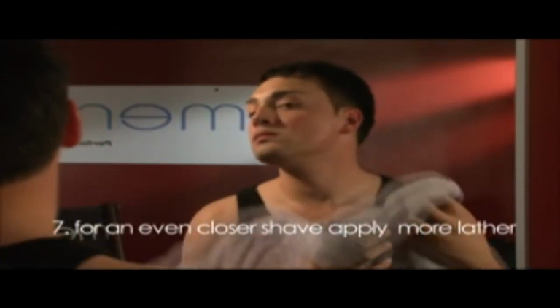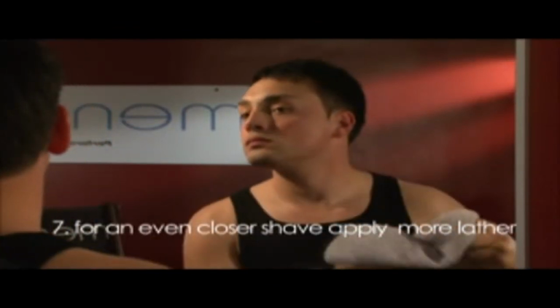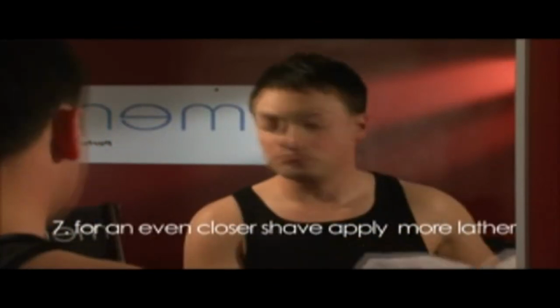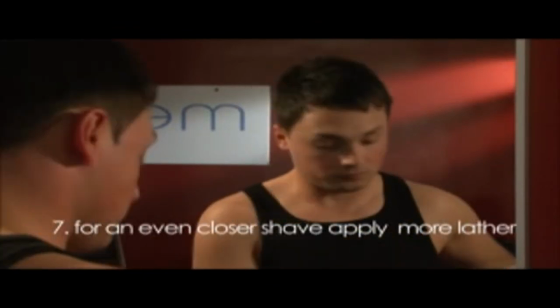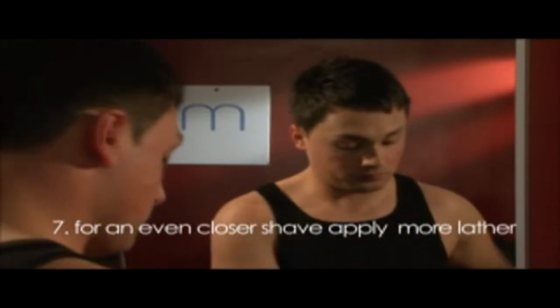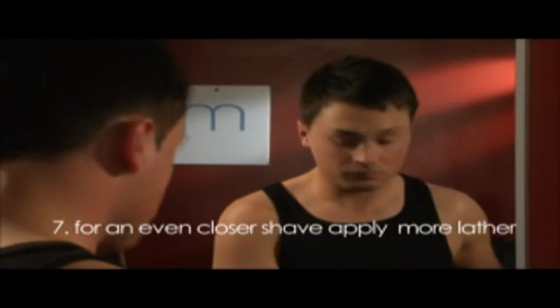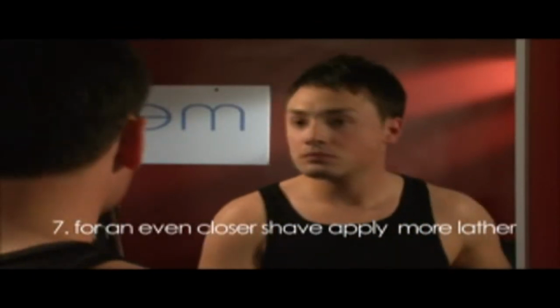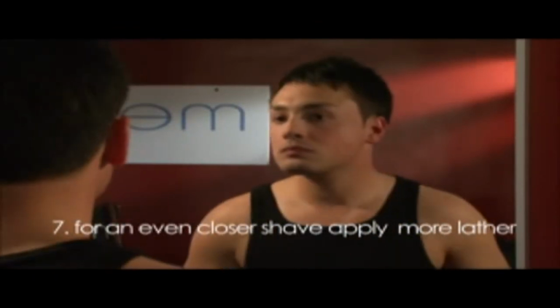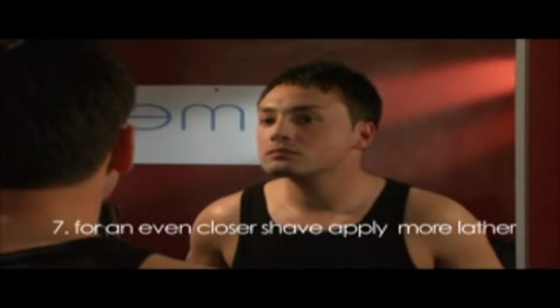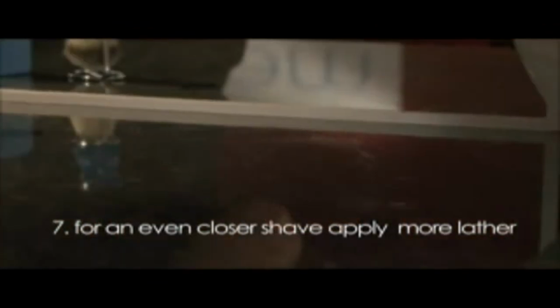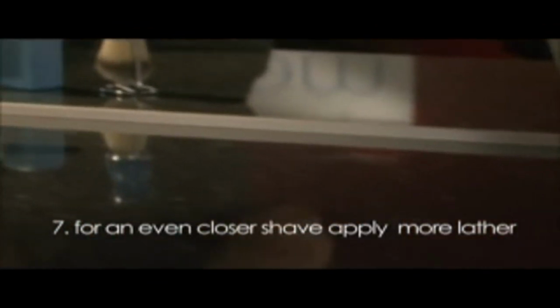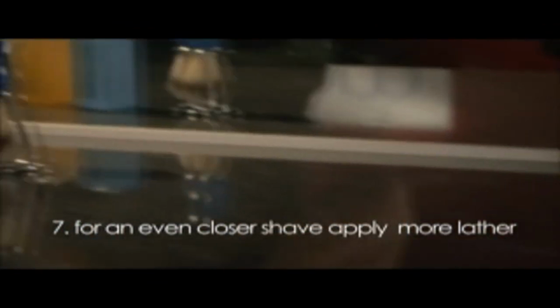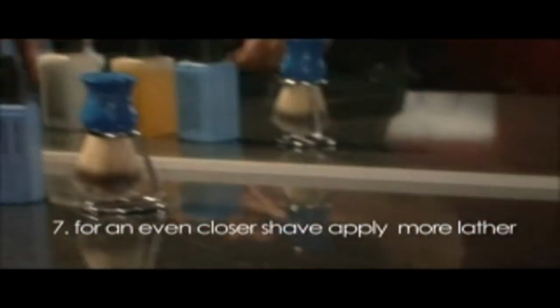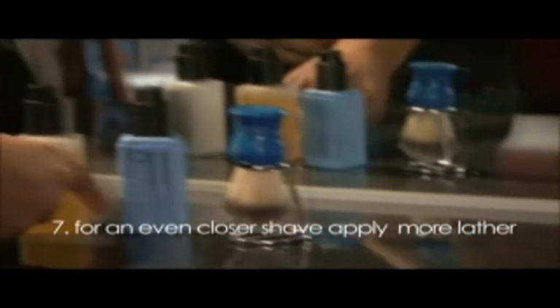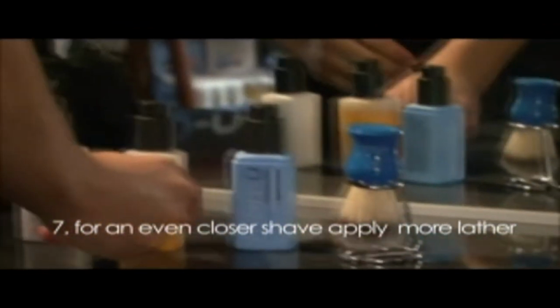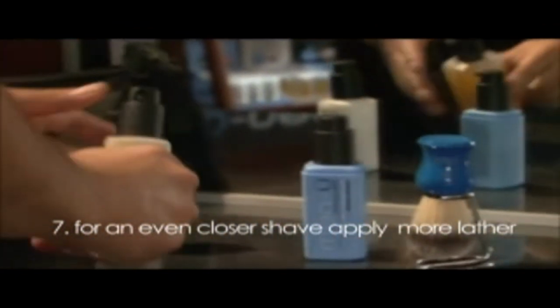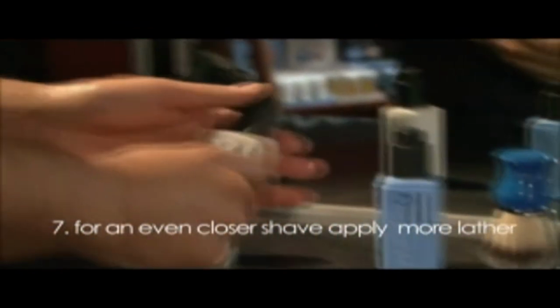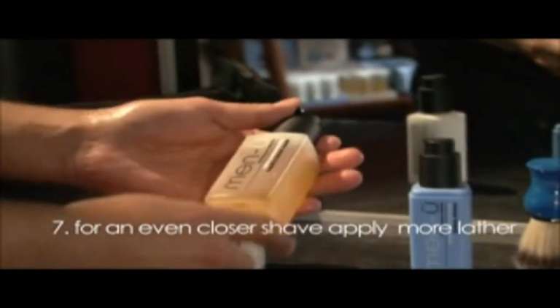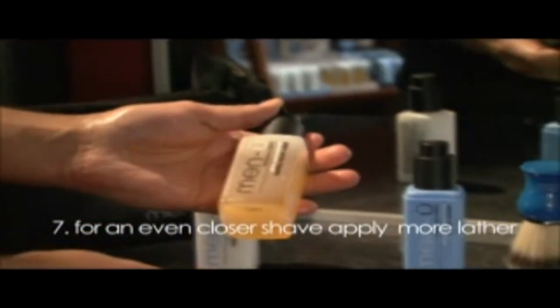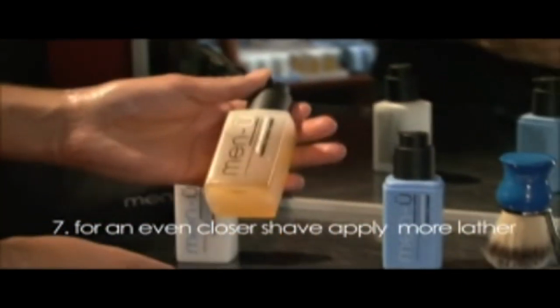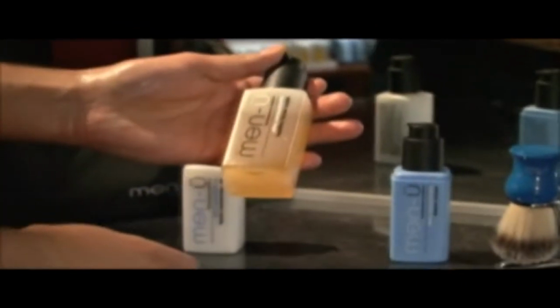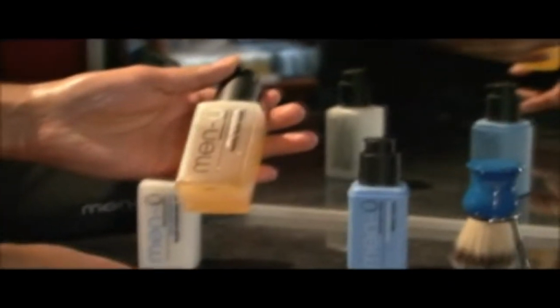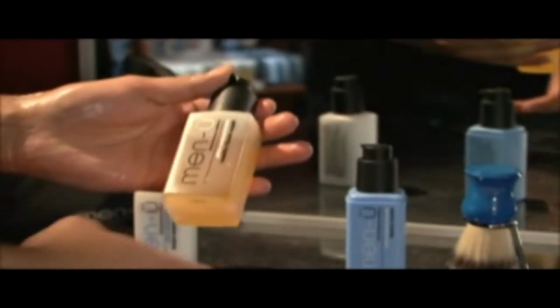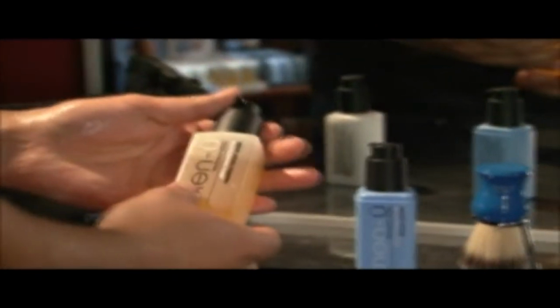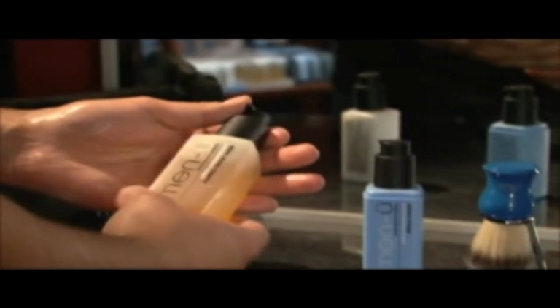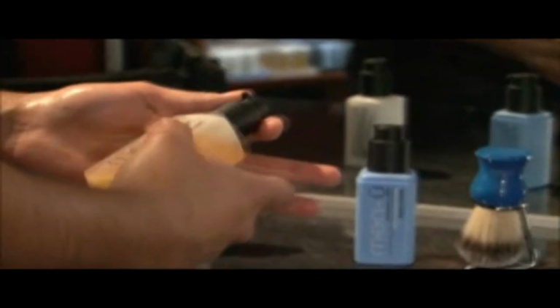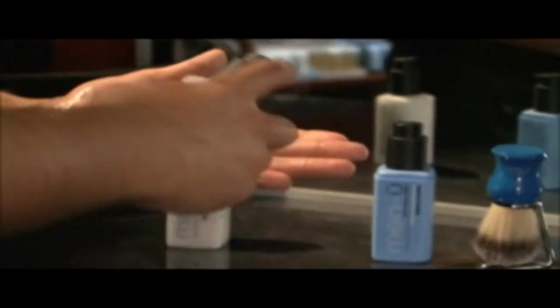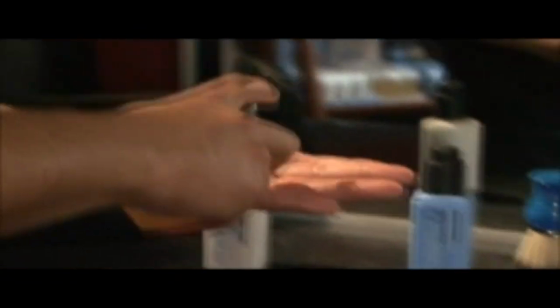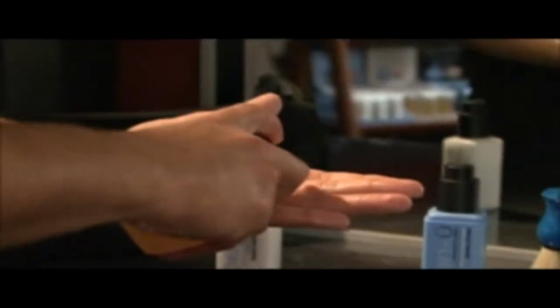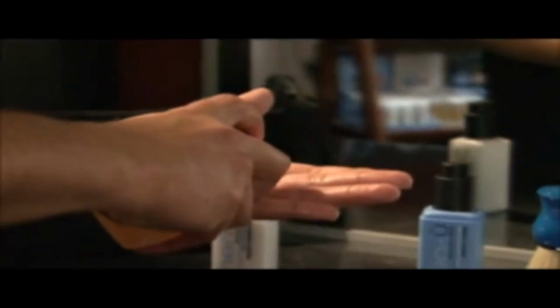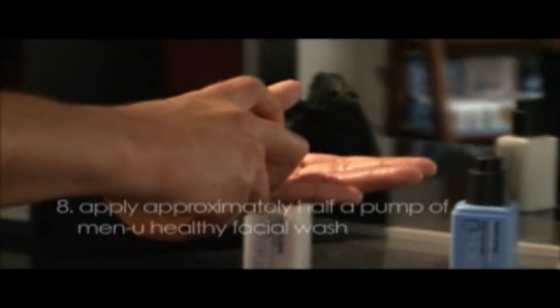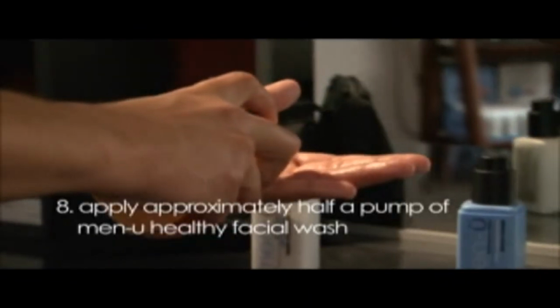Tip 7: If you wish to achieve an even closer shave, apply some more lather to the areas you wish to shave again. This is another benefit of using a shaving brush.